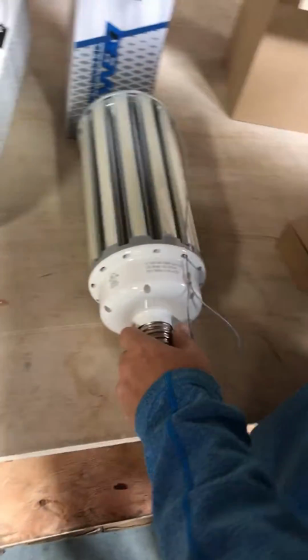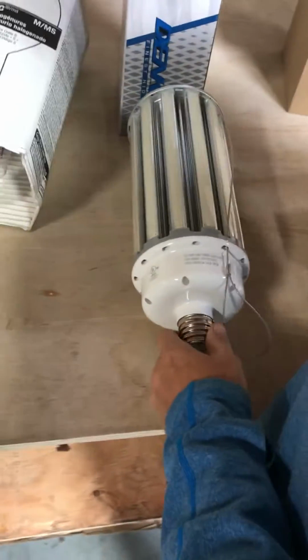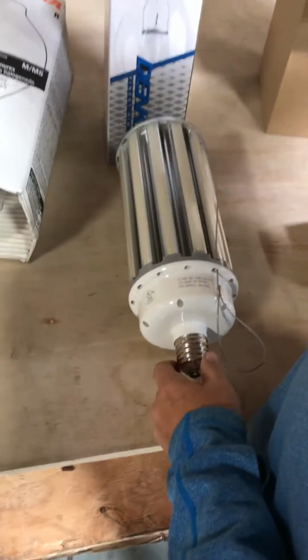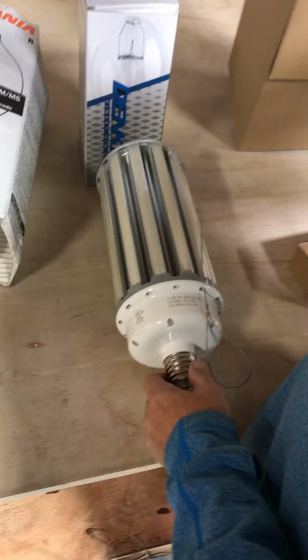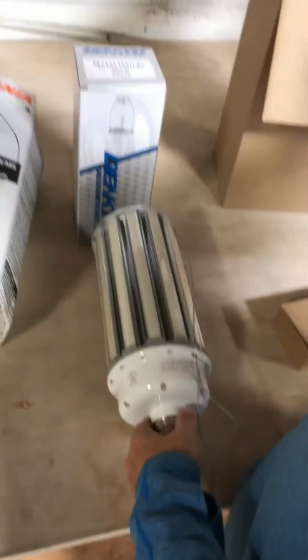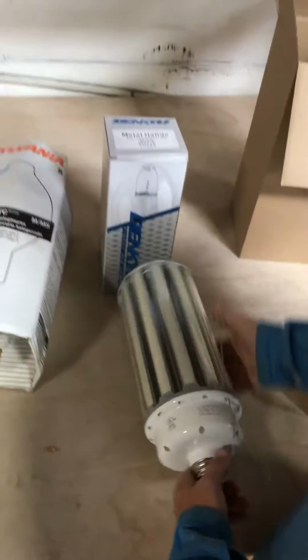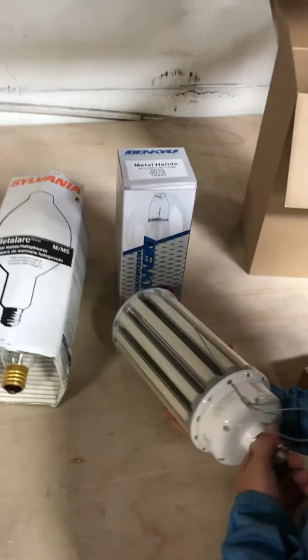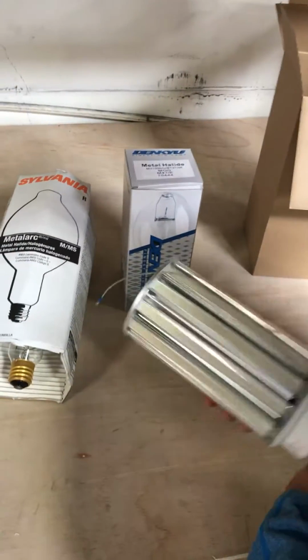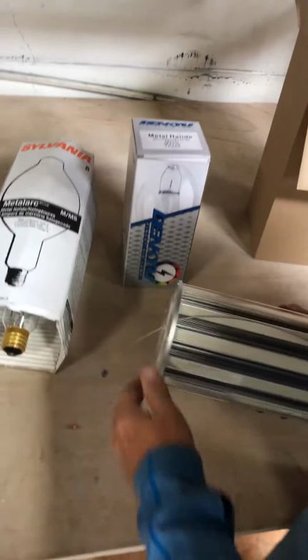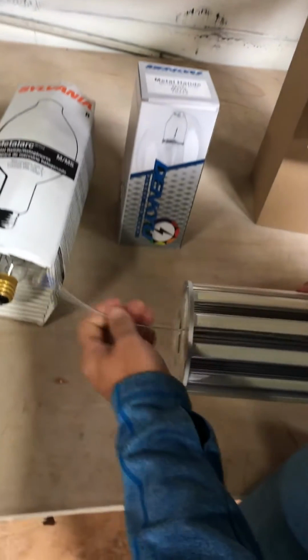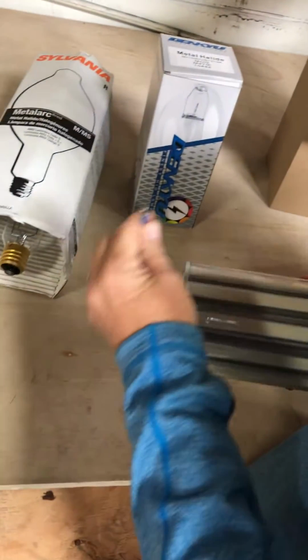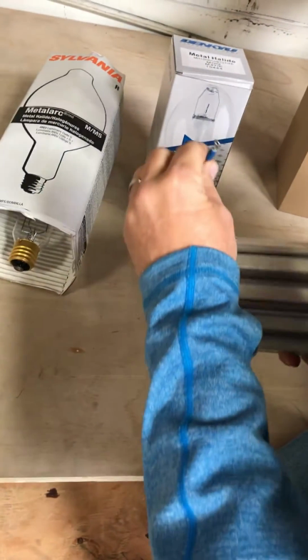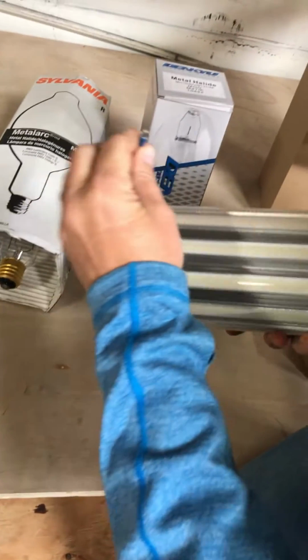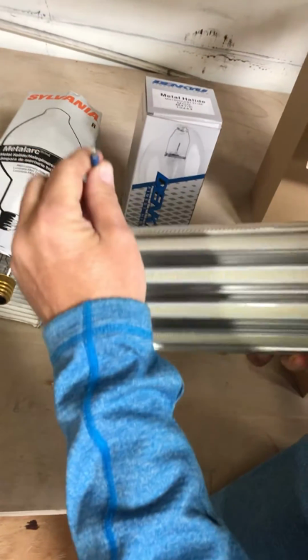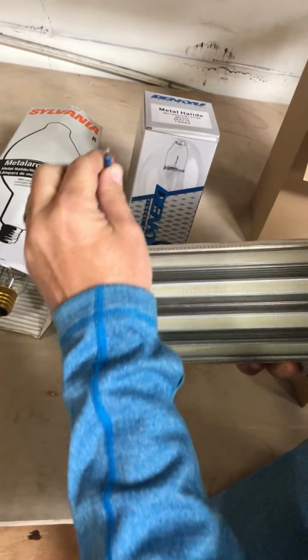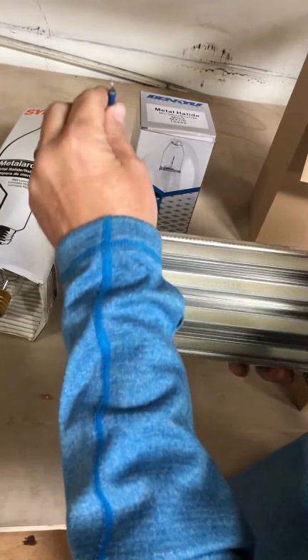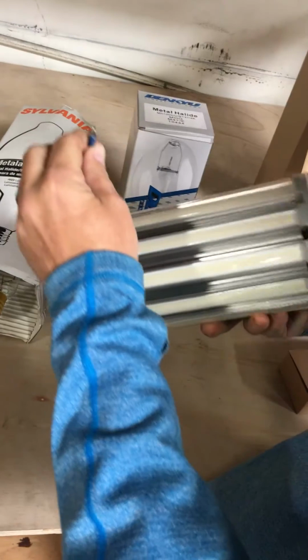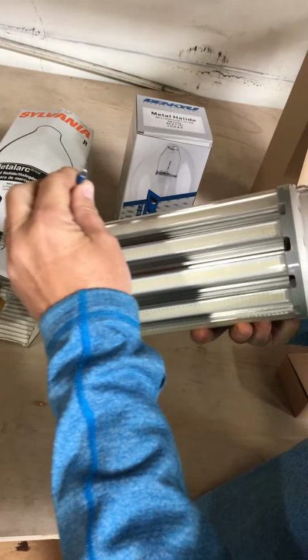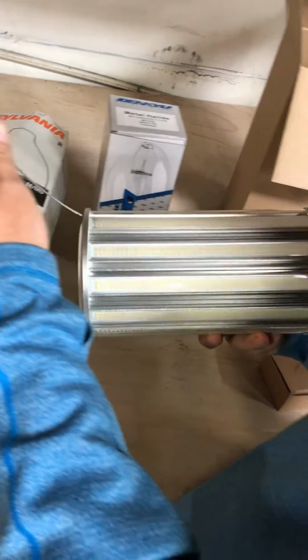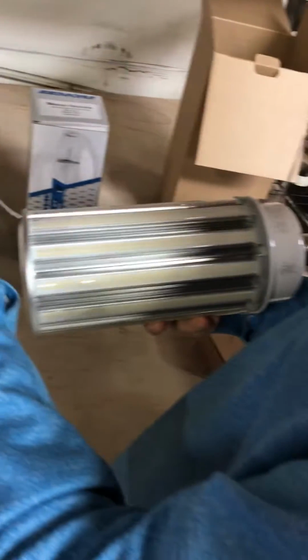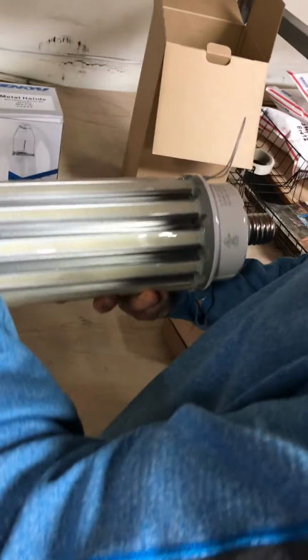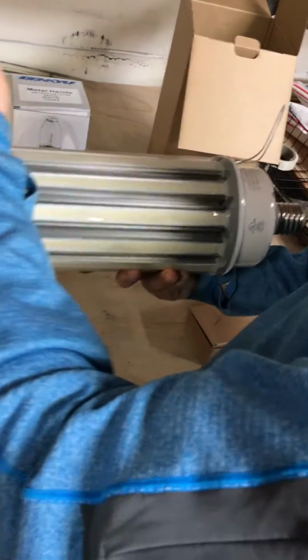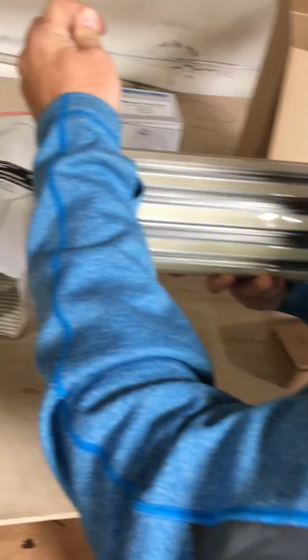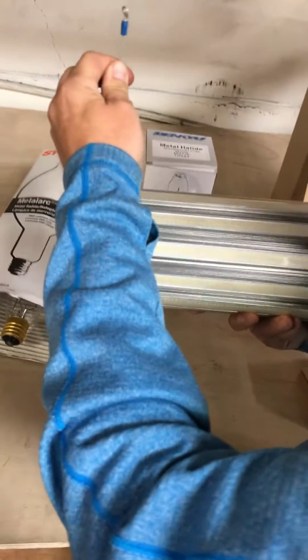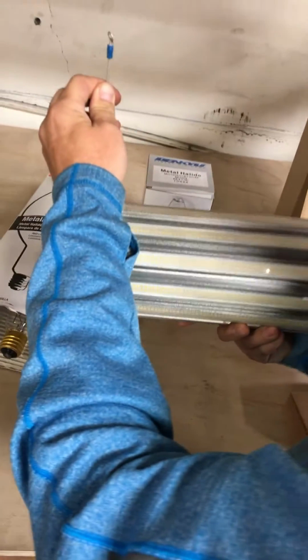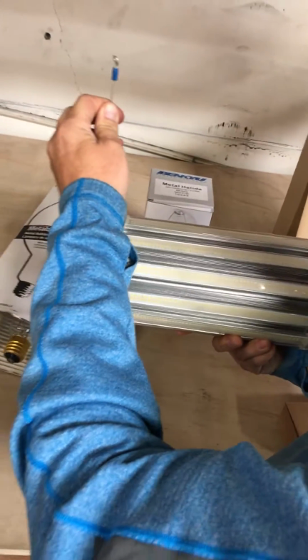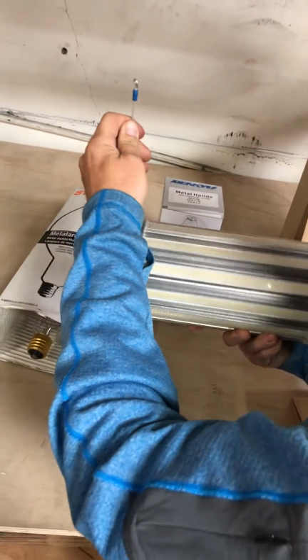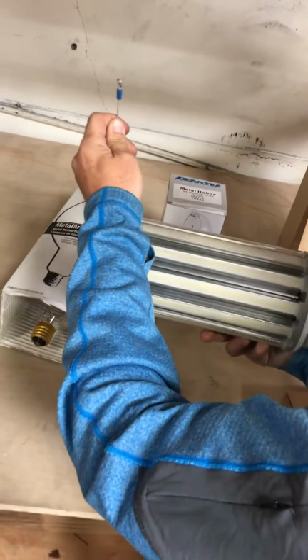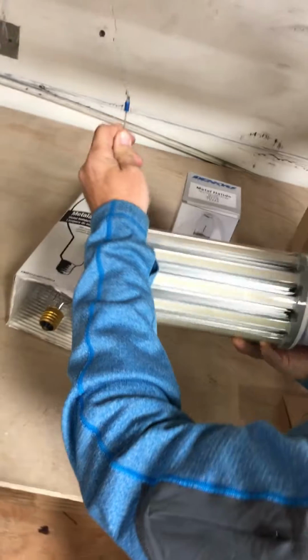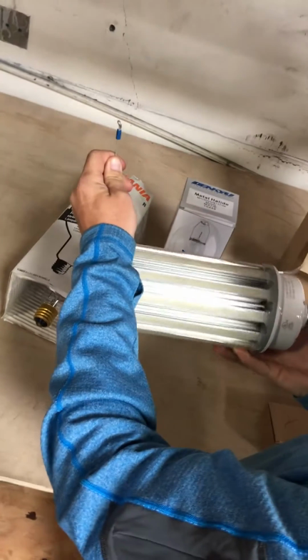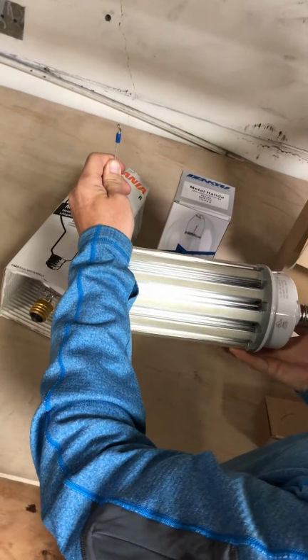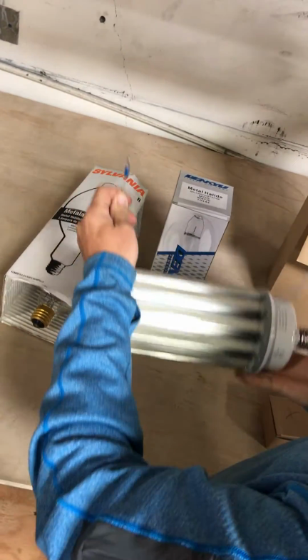So in the box you'll get the lamp, and then it will have a chain. This is for hooking up if it's a horizontal application — it puts a lot of stress on the socket. So if you stabilize it up top, it will help prevent any damage to the socket.